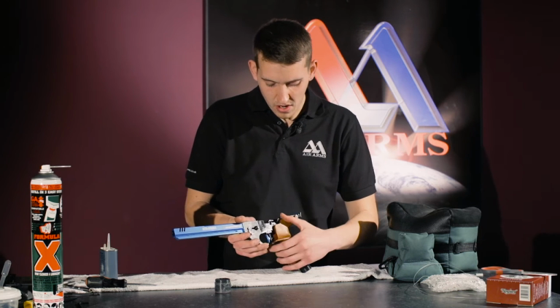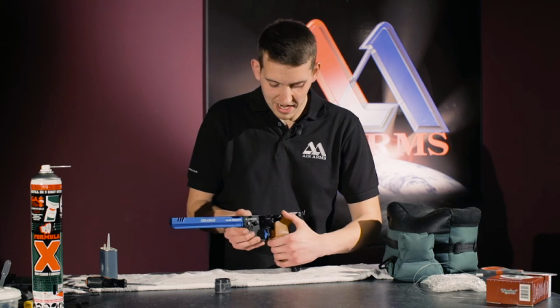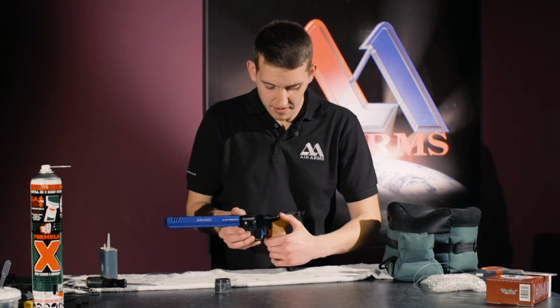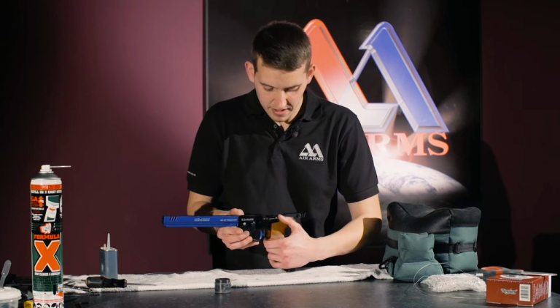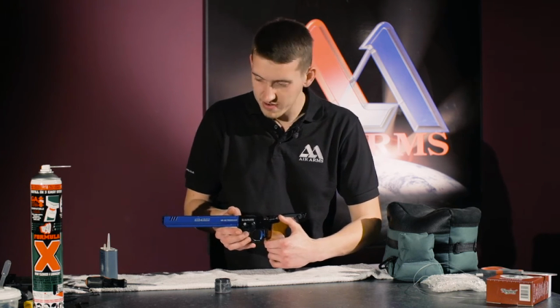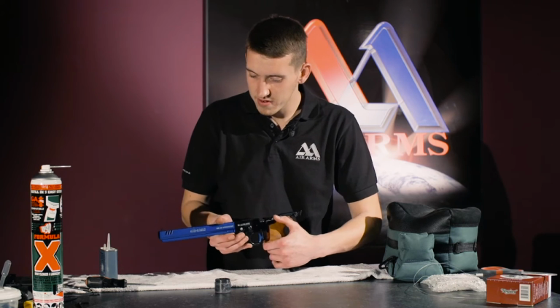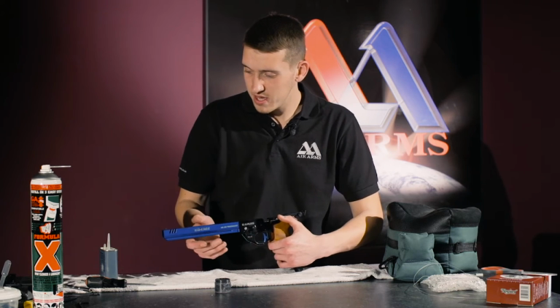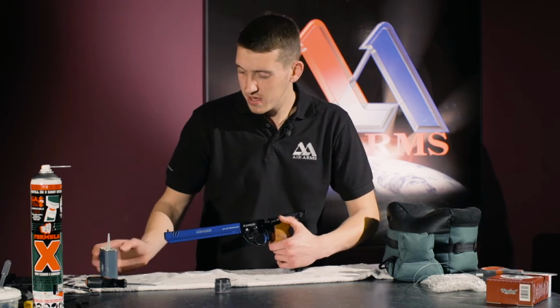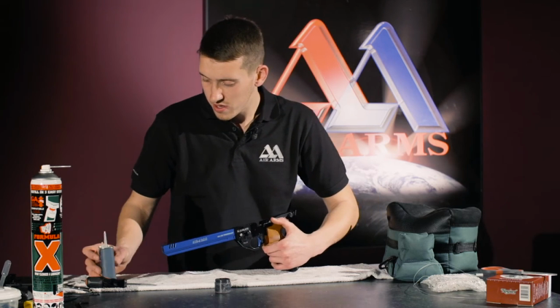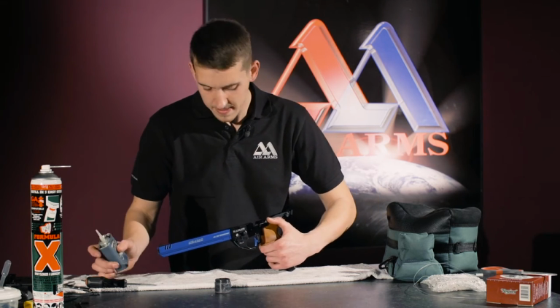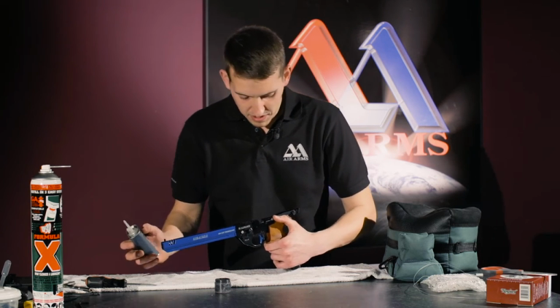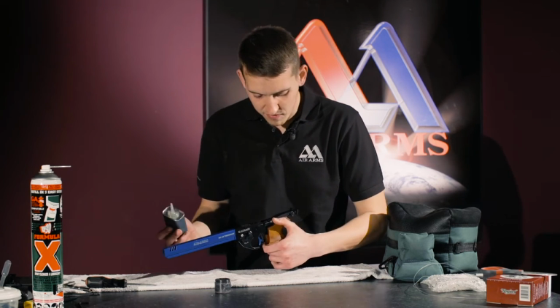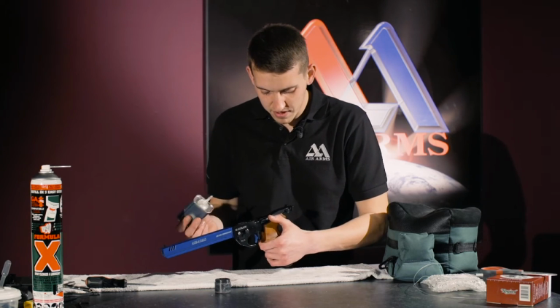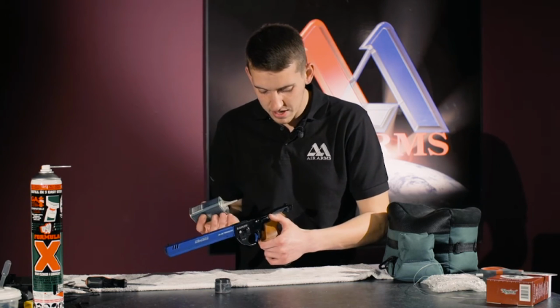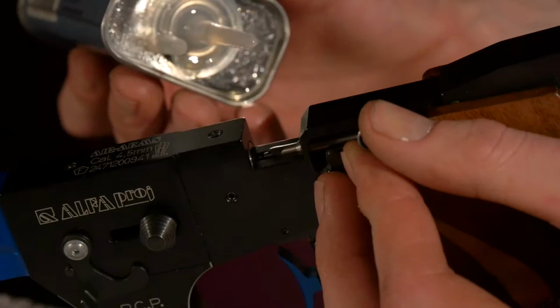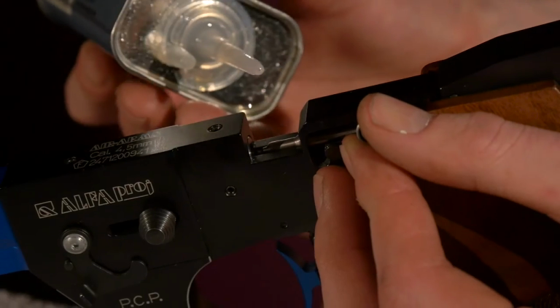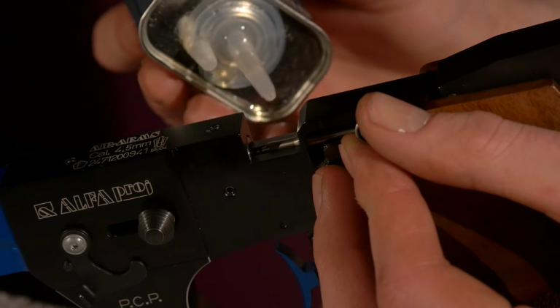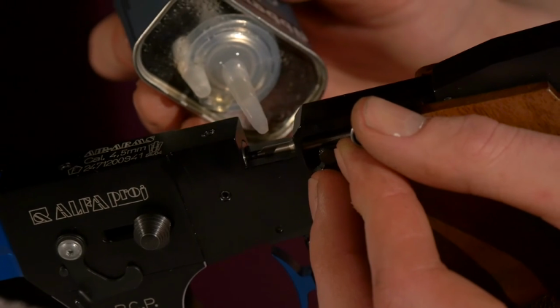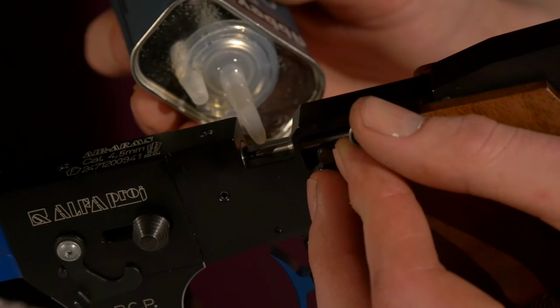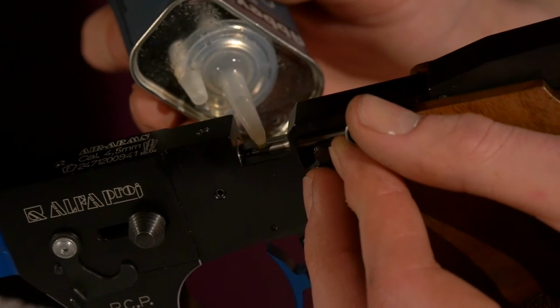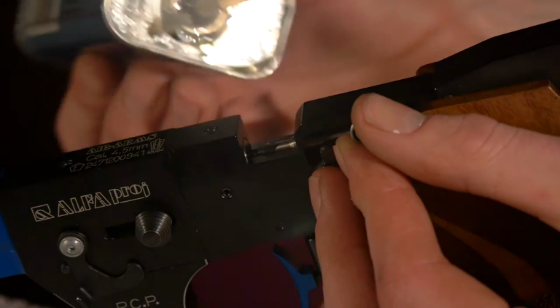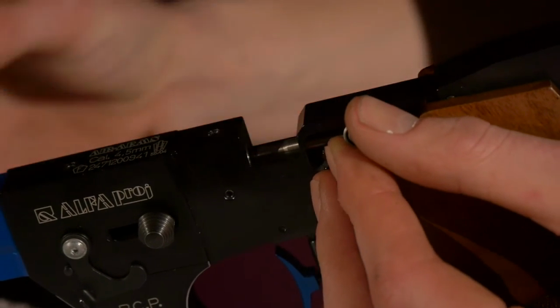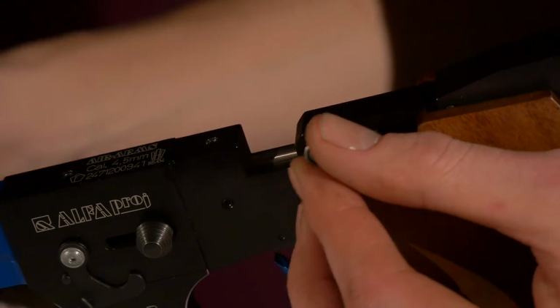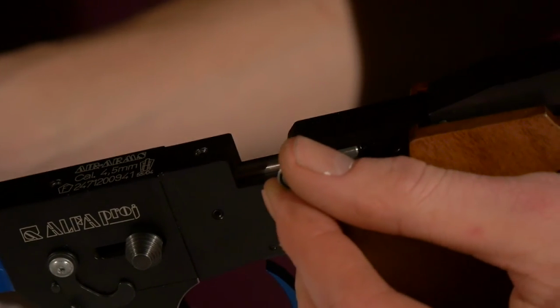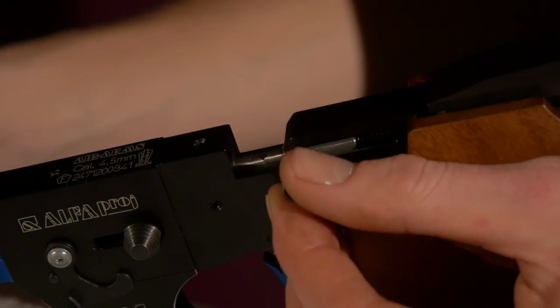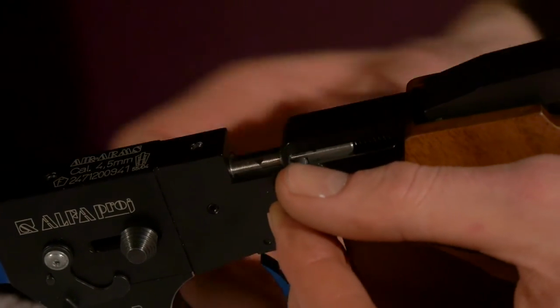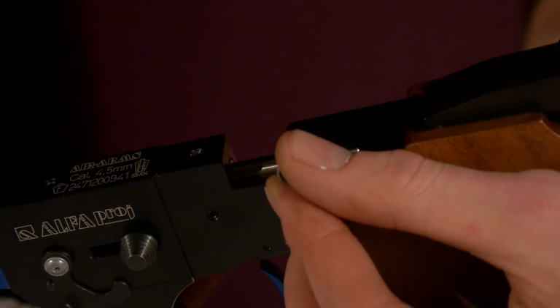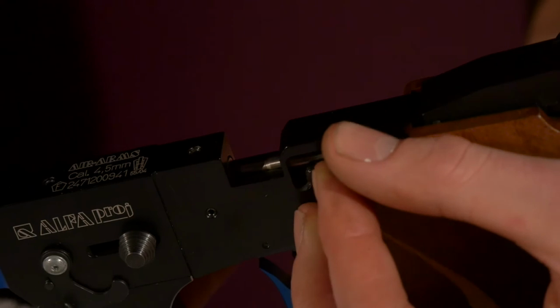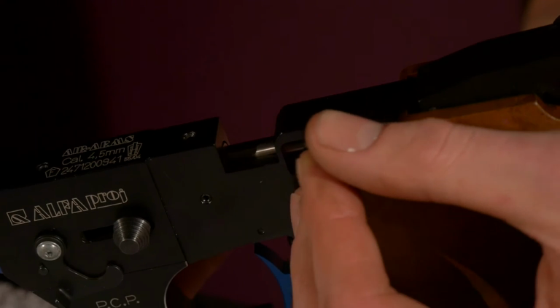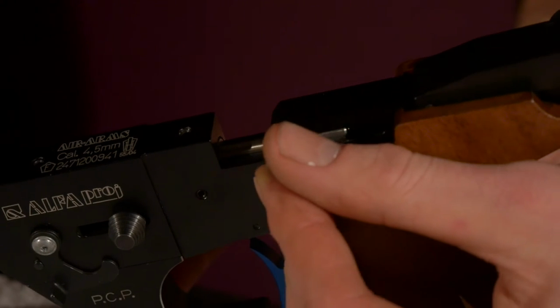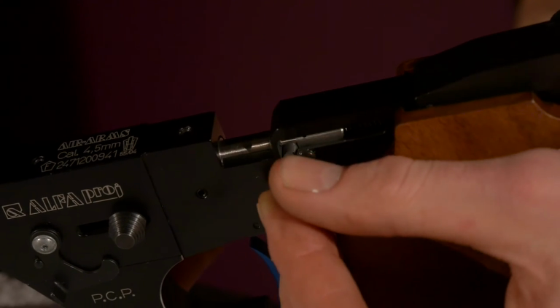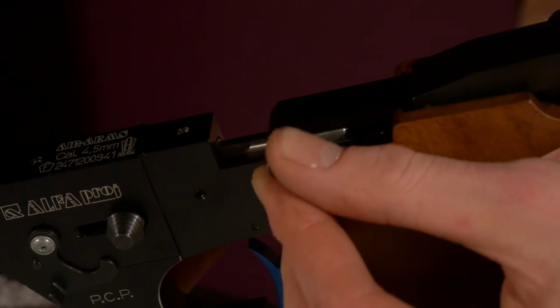On the pellet probe and the loading bolt, using our mineral oil, a small drop of oil on the top of the probe to keep the o-ring inside clean.